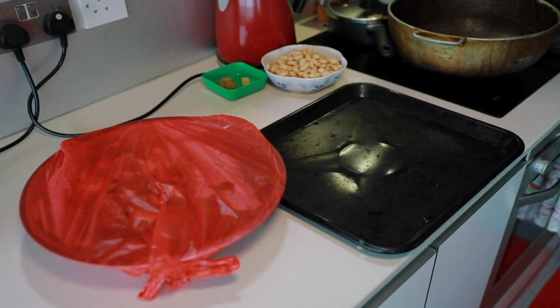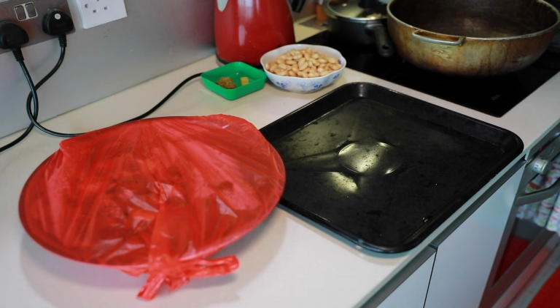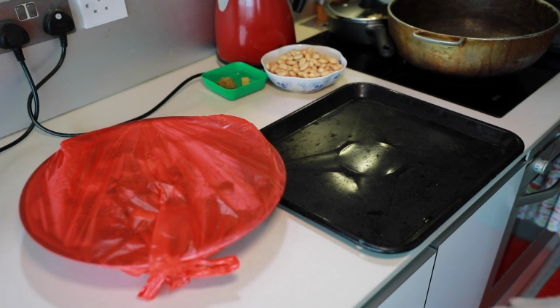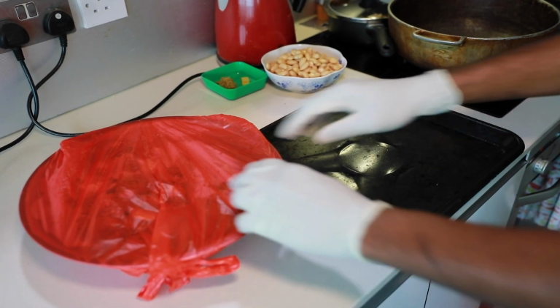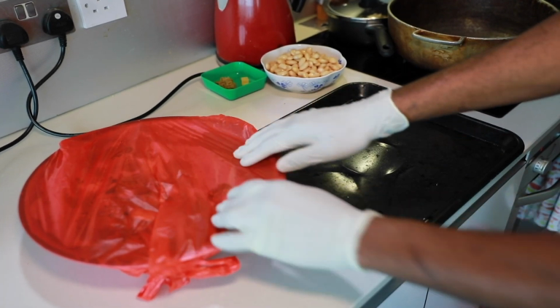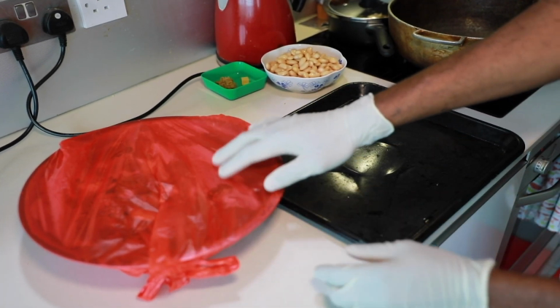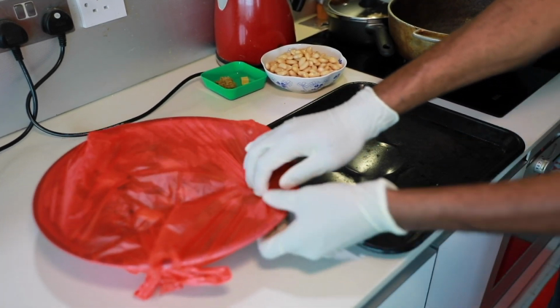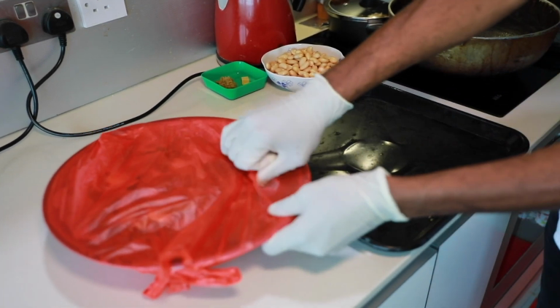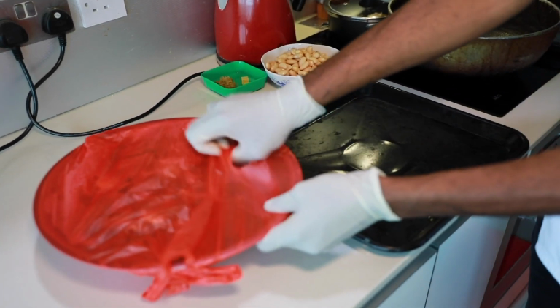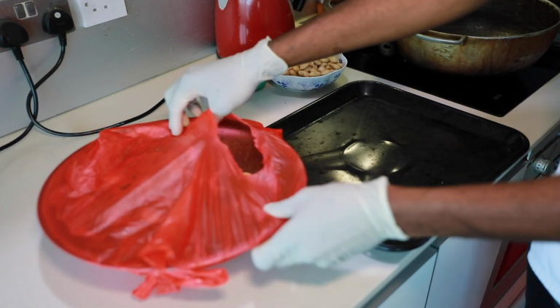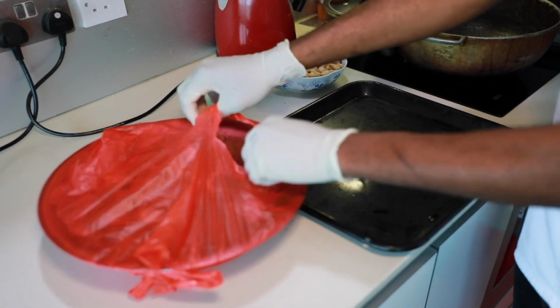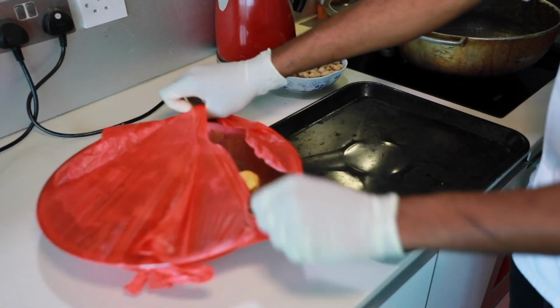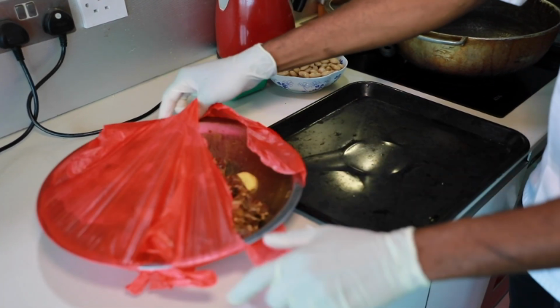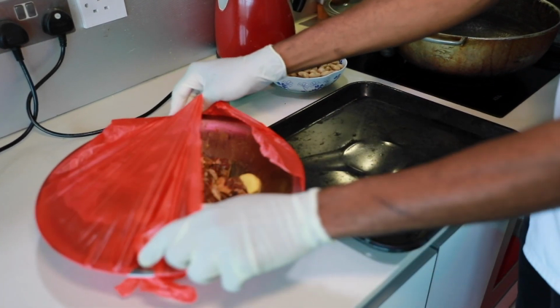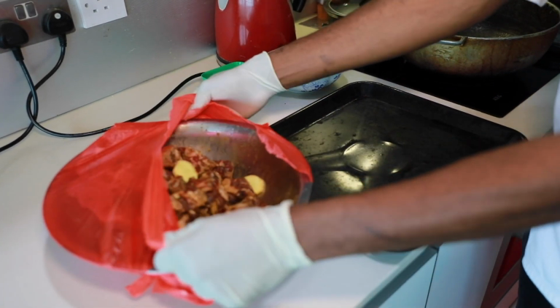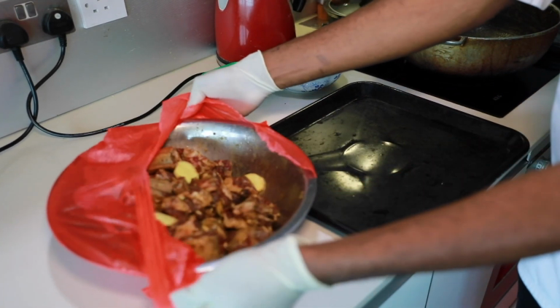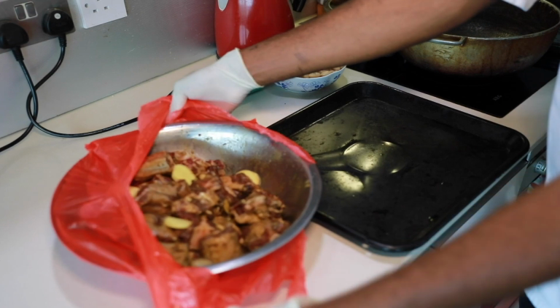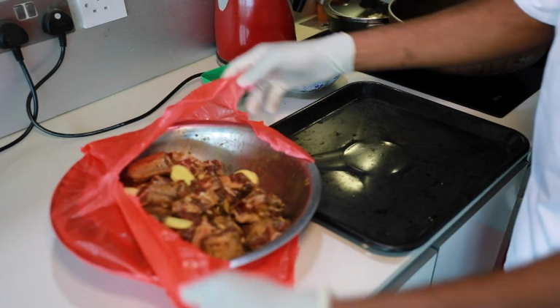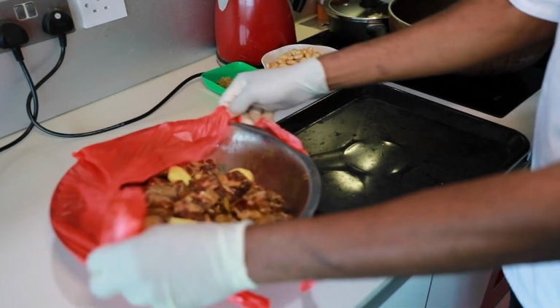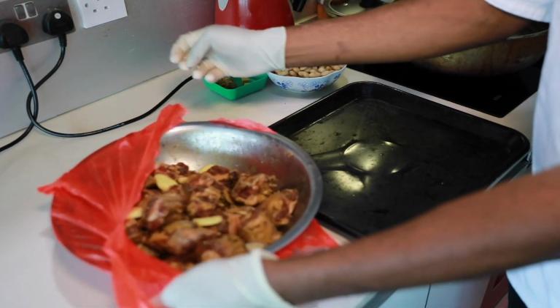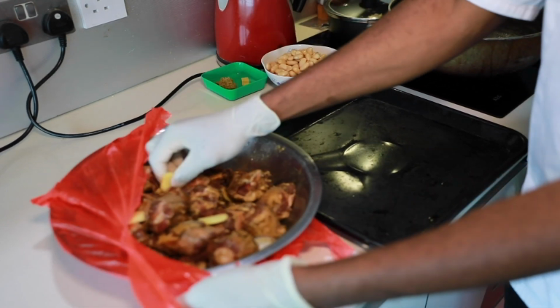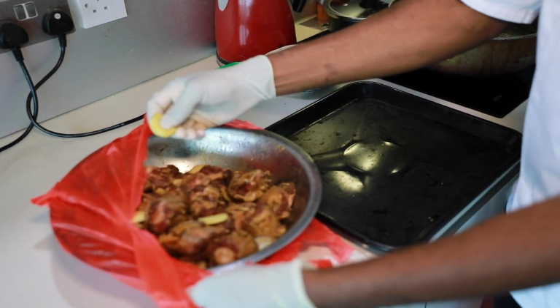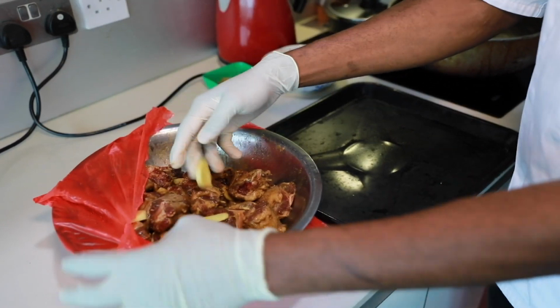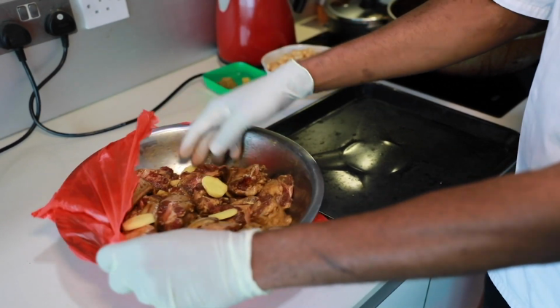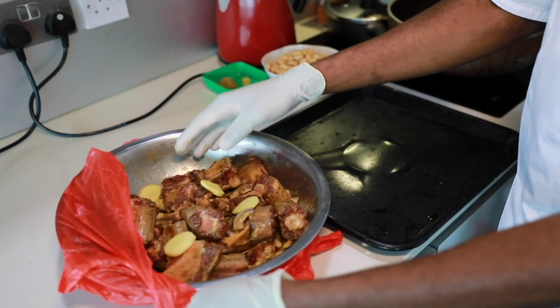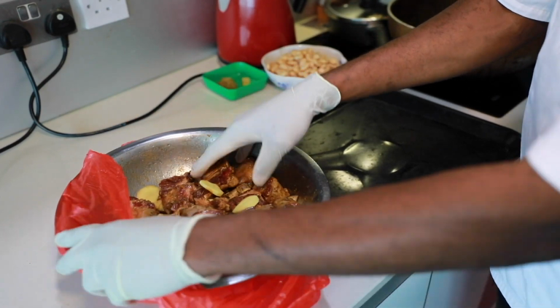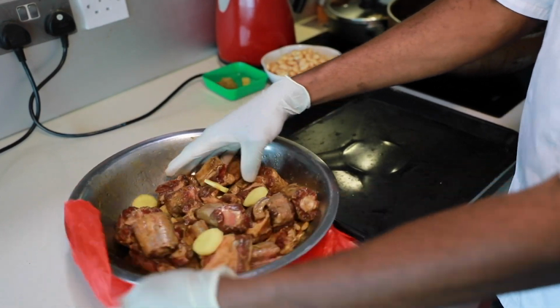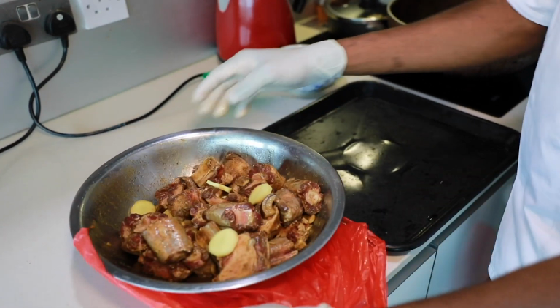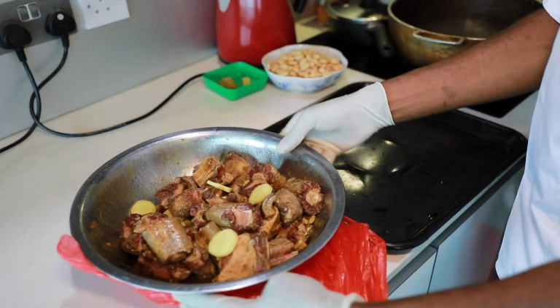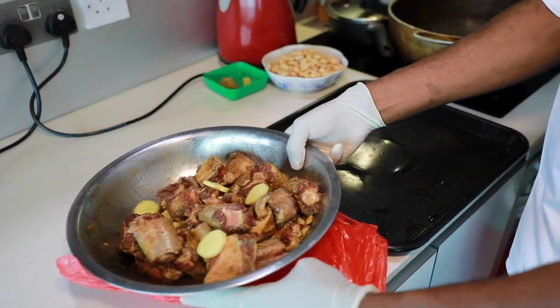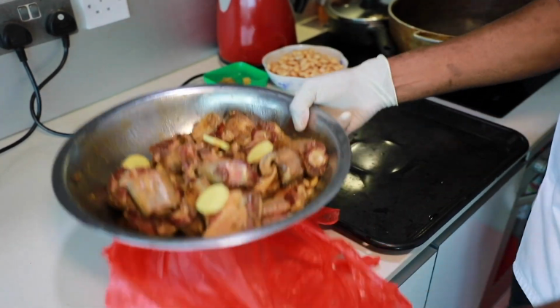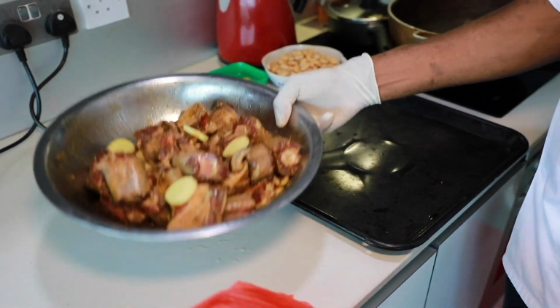Yesterday we marinated our oxtail, so let's see what it looks like. You've got that nice ginger on there — just marinated.